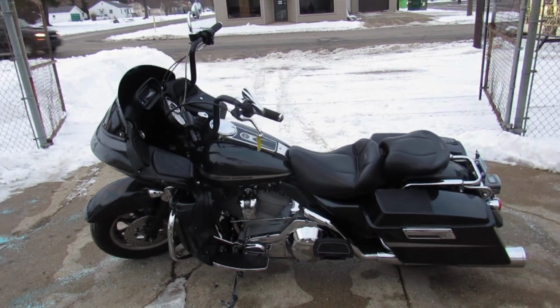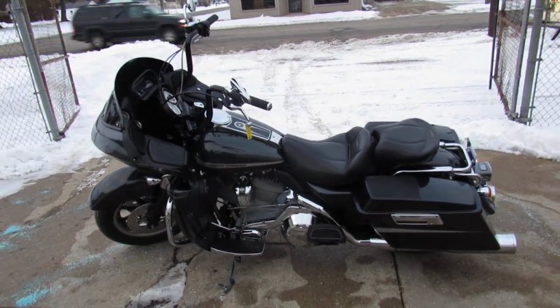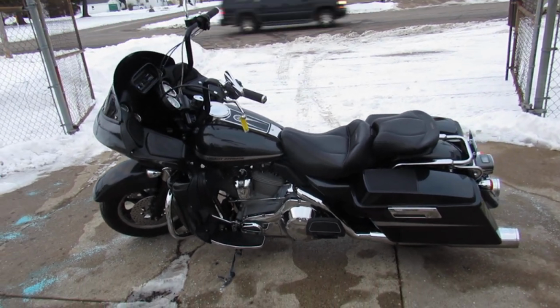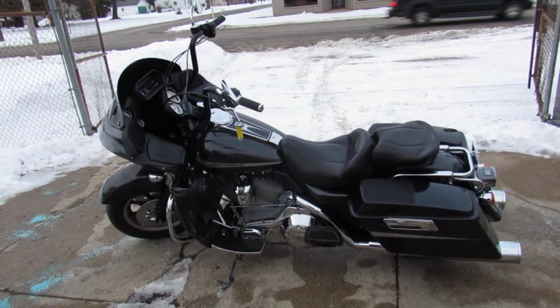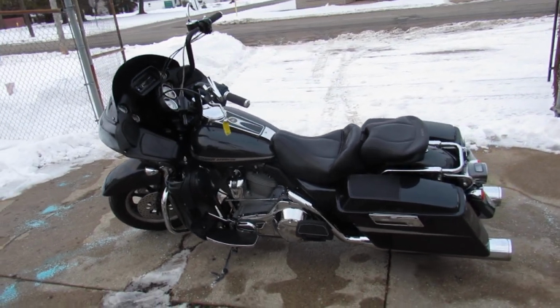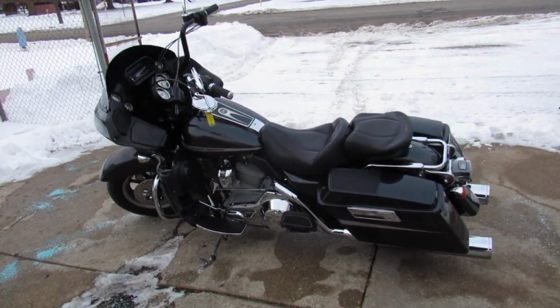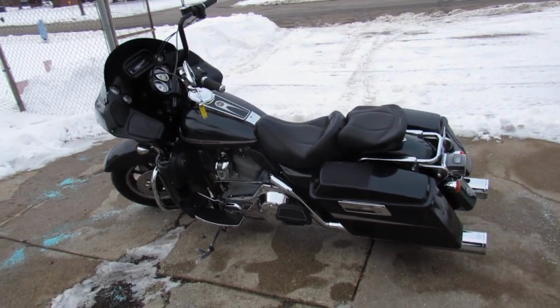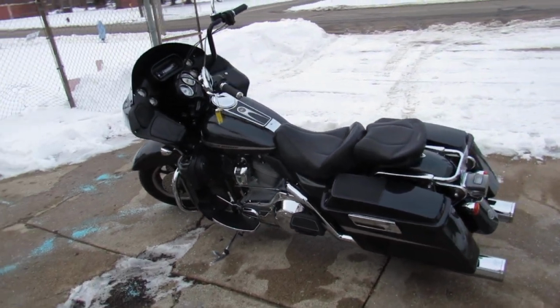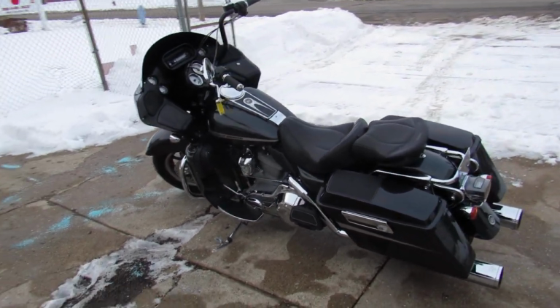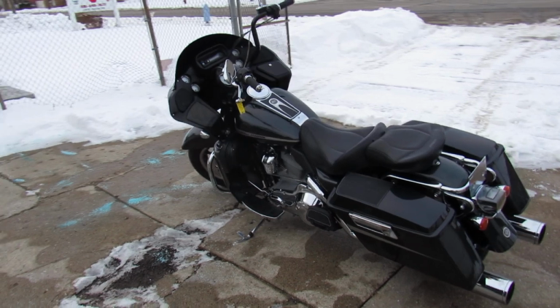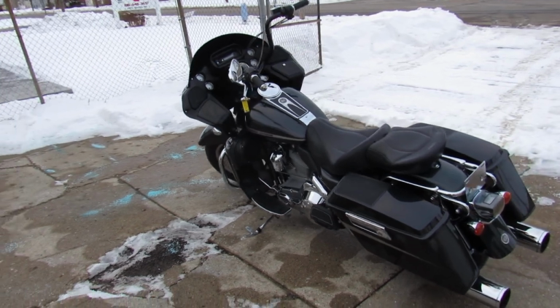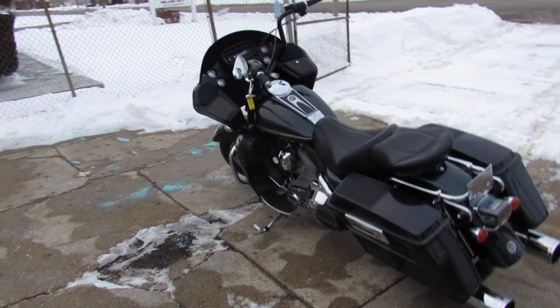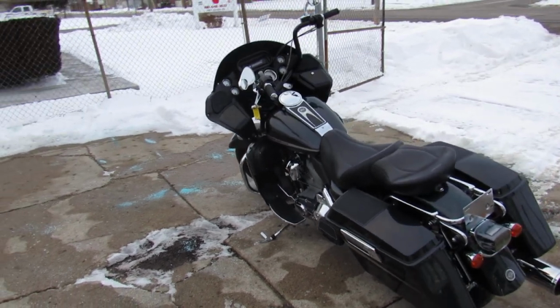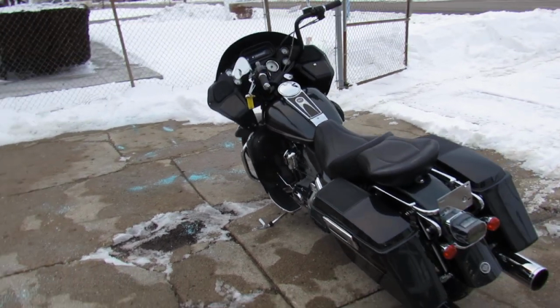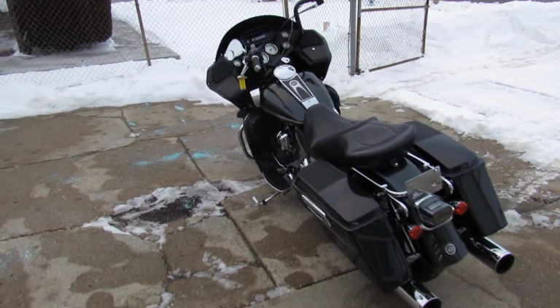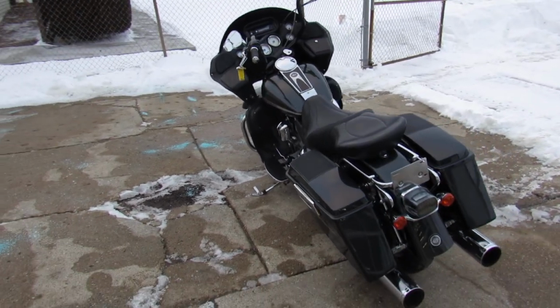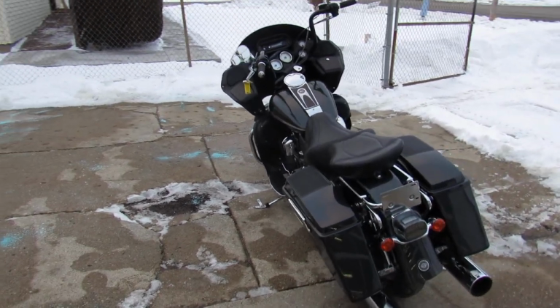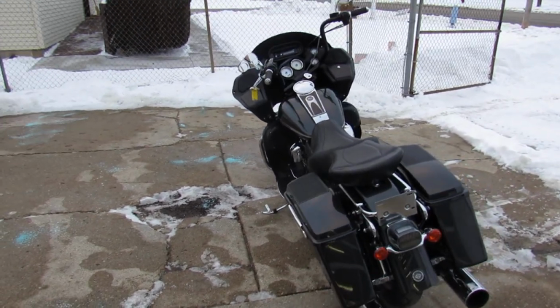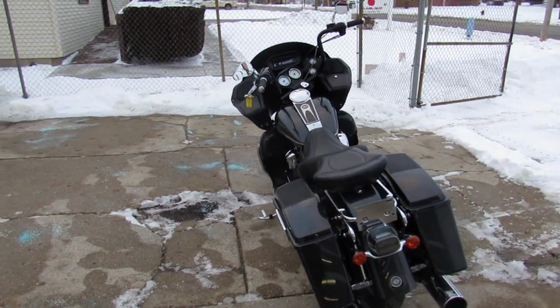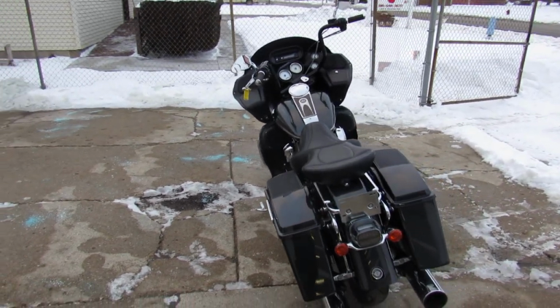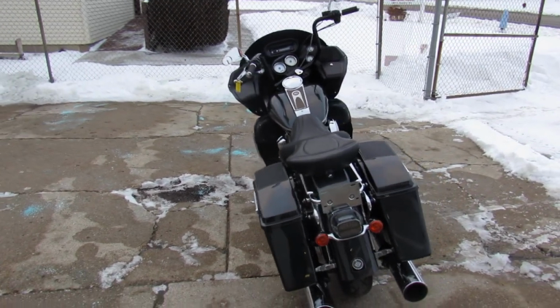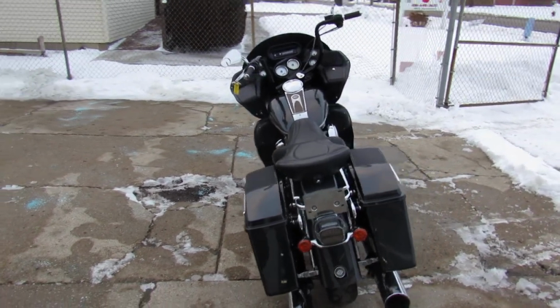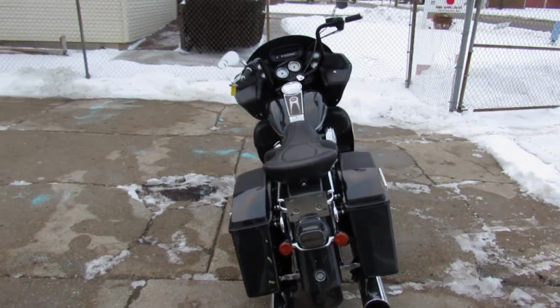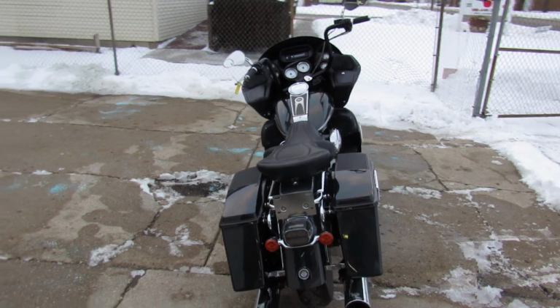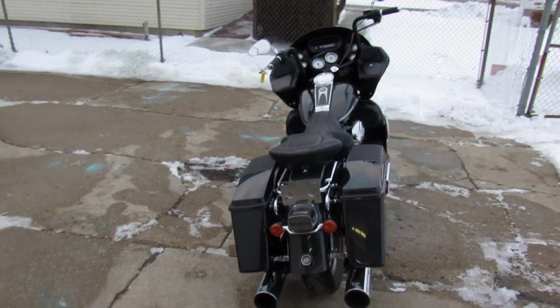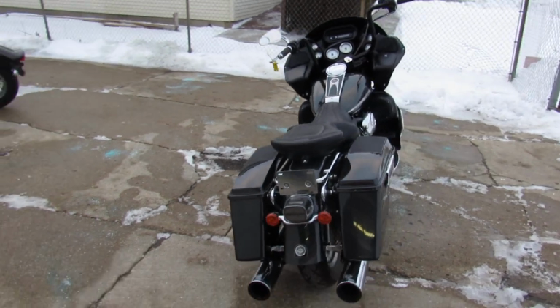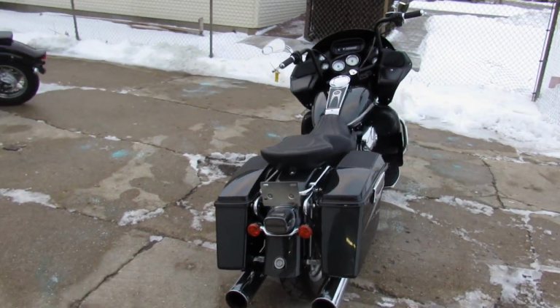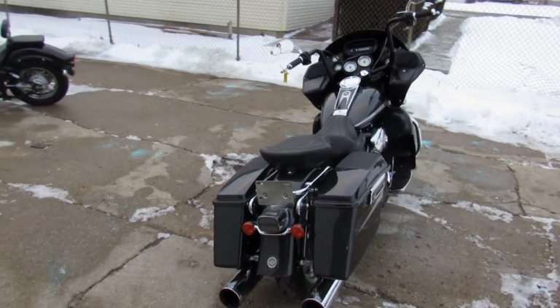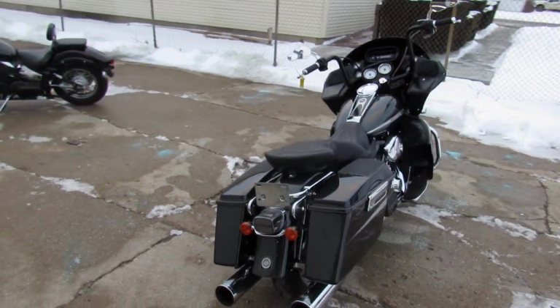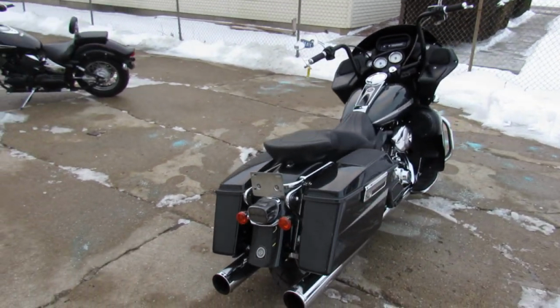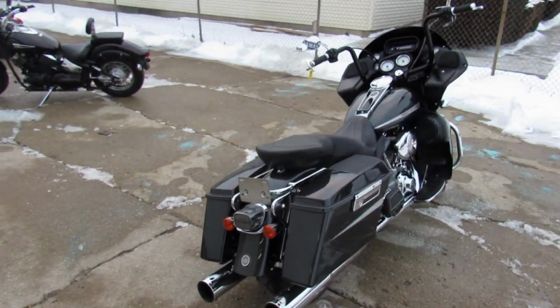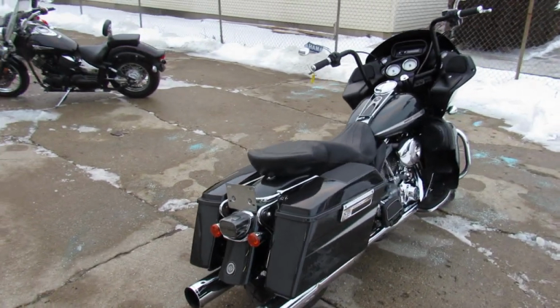Hey guys, ApprovalPowerSports.com here doing some videos on the used Harley Davidsons — over 350 used Harleys in stock. This one here is a 2005 Road Glide. Comes in gunmetal gray — sharp bike.